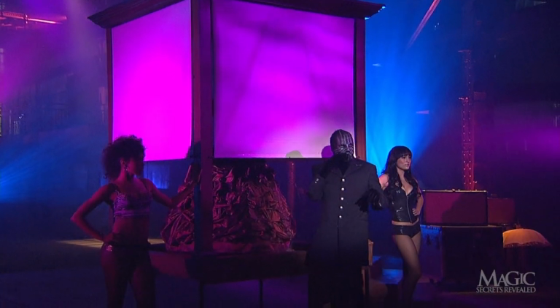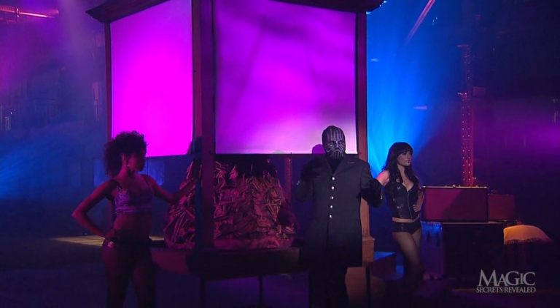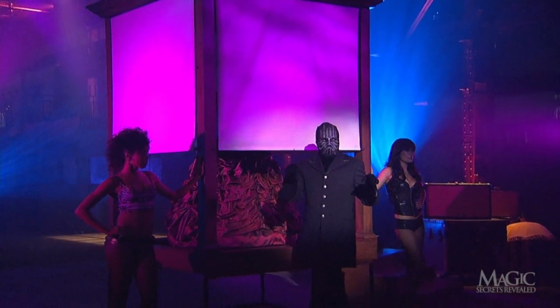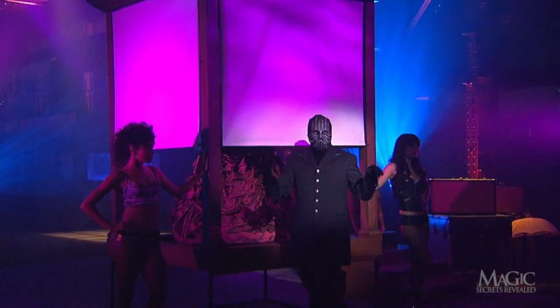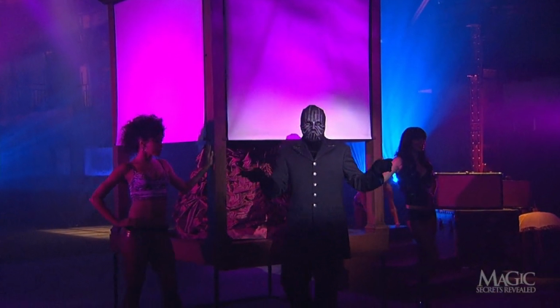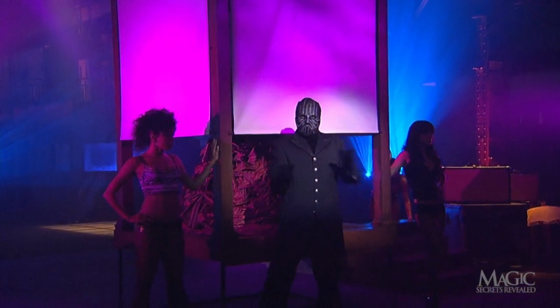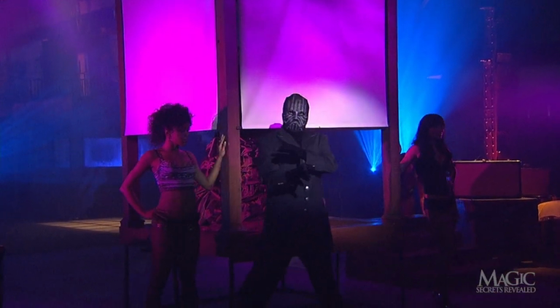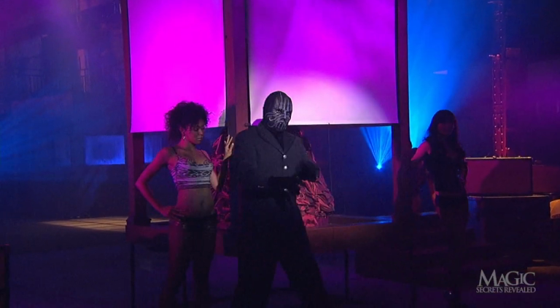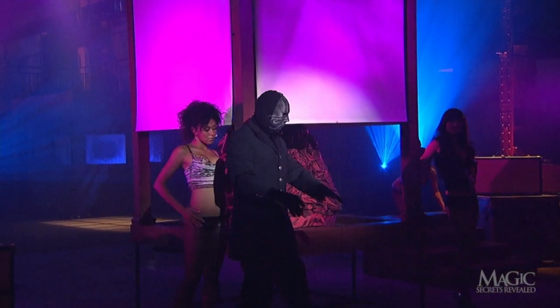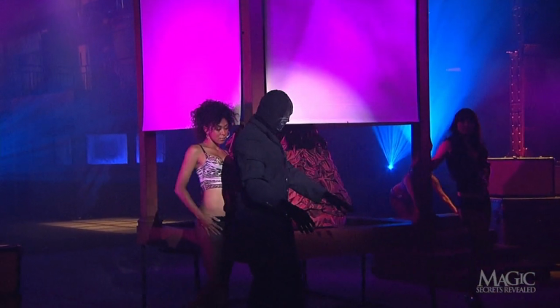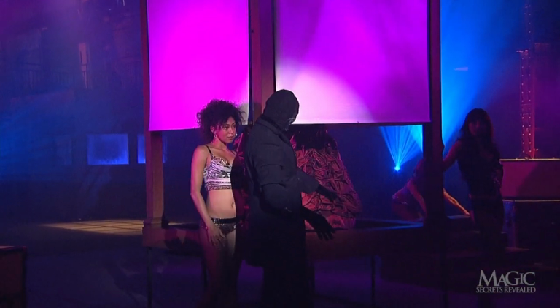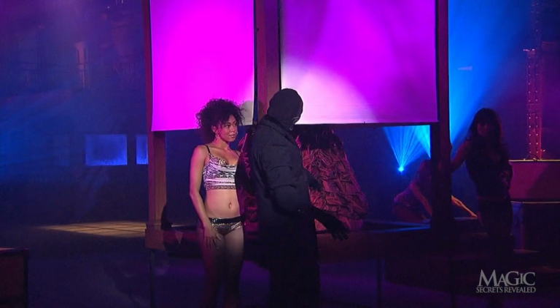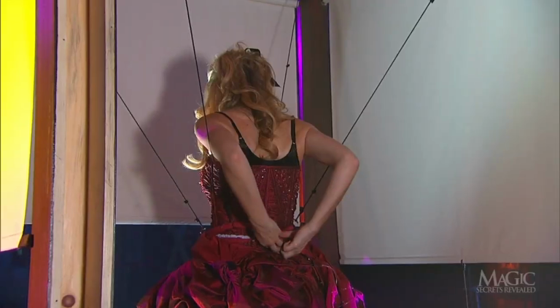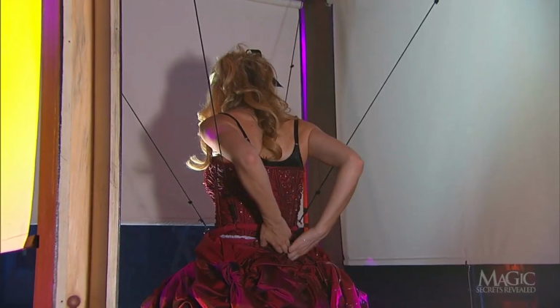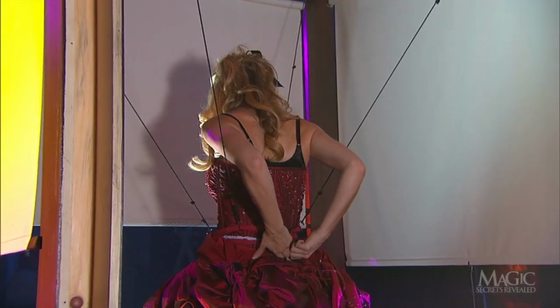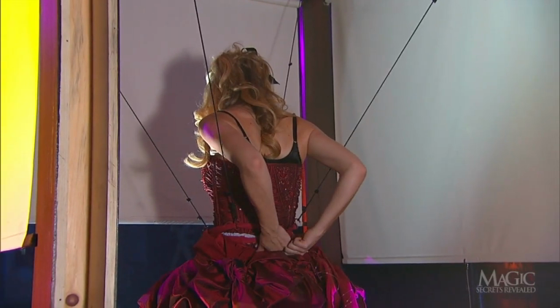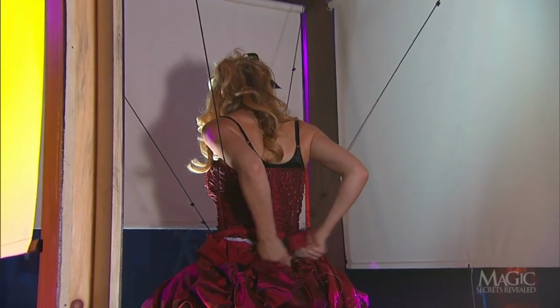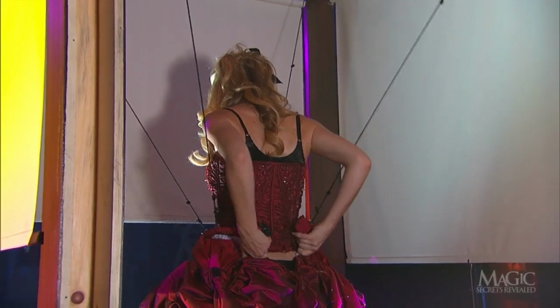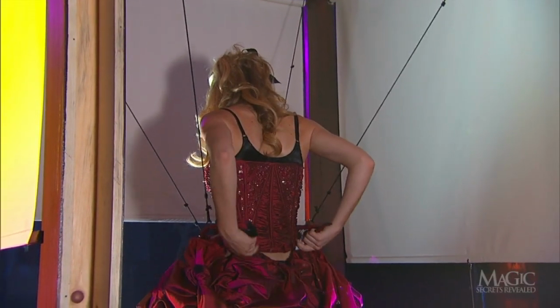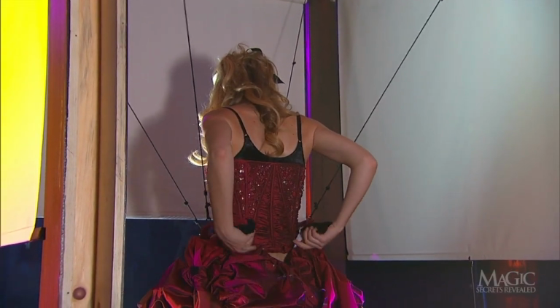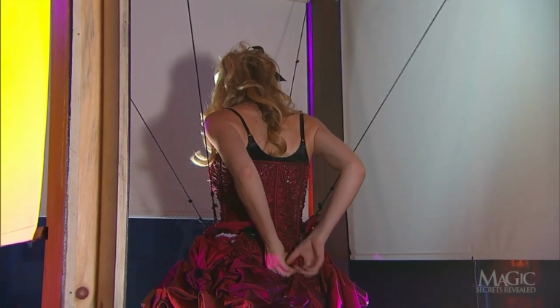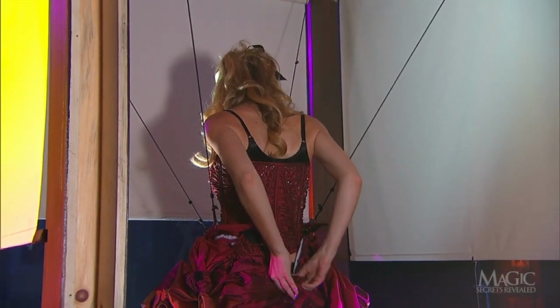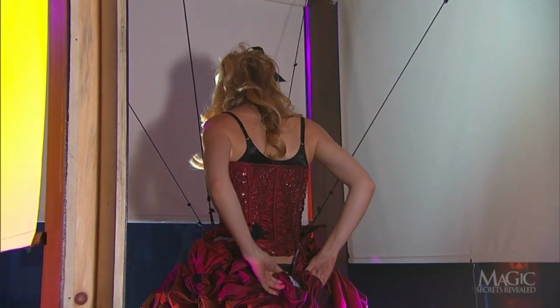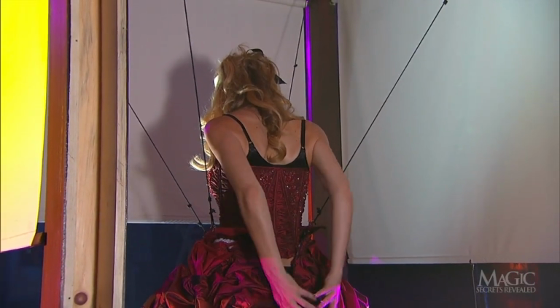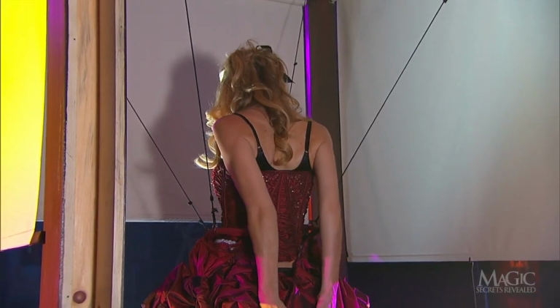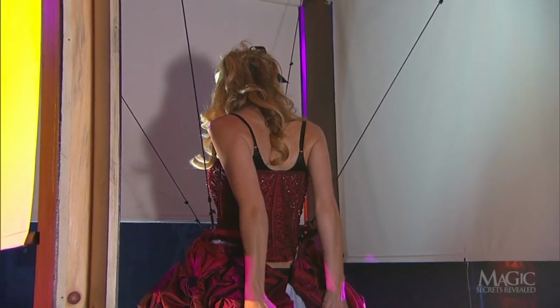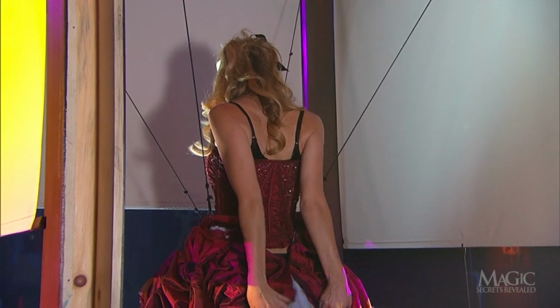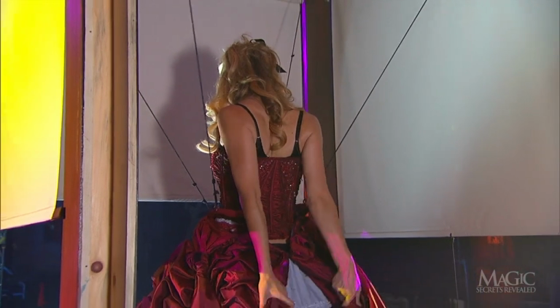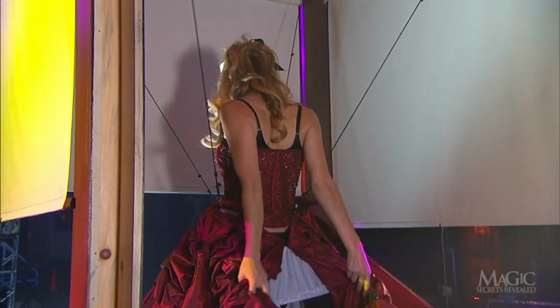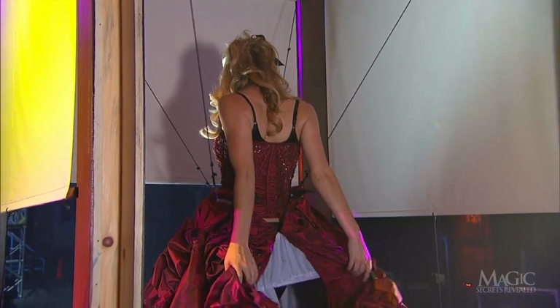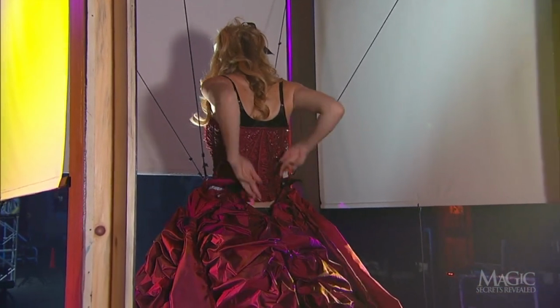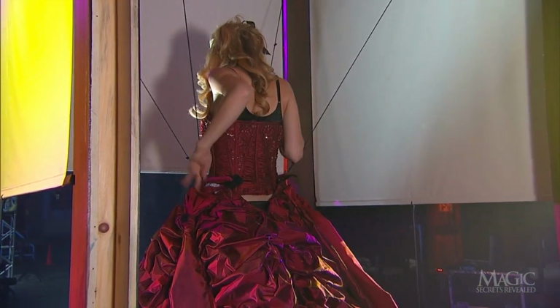Watch — we can barely see her move. She now opens the back of the costume and prepares to slip out of it.